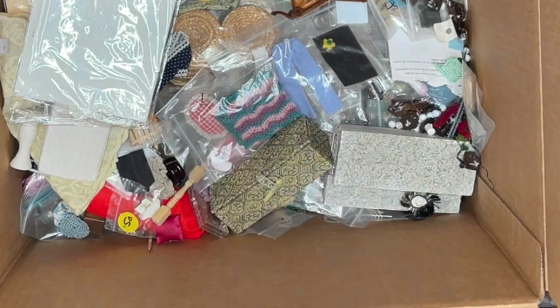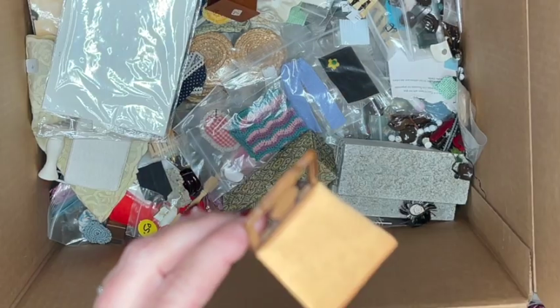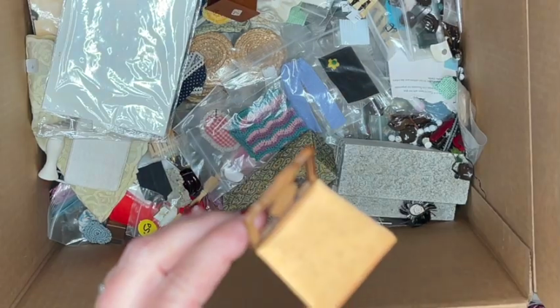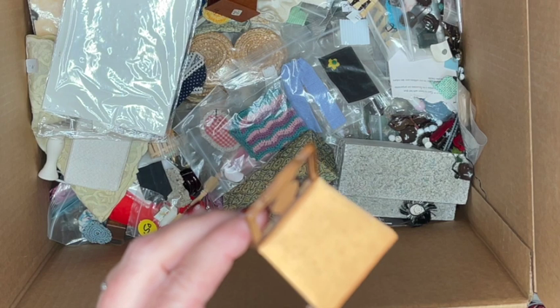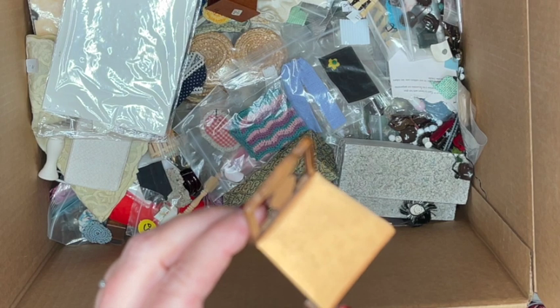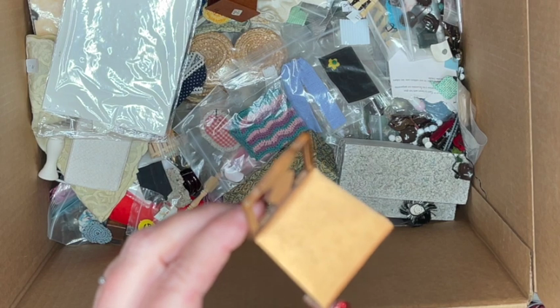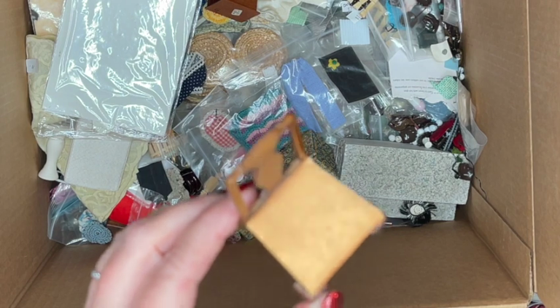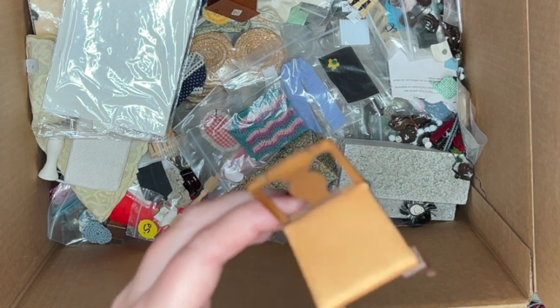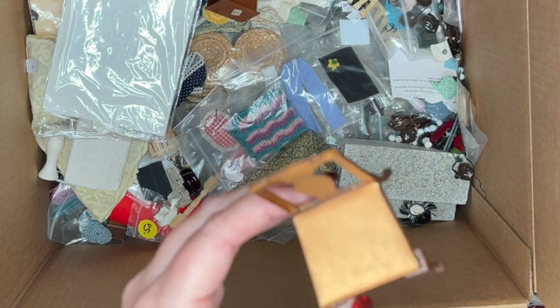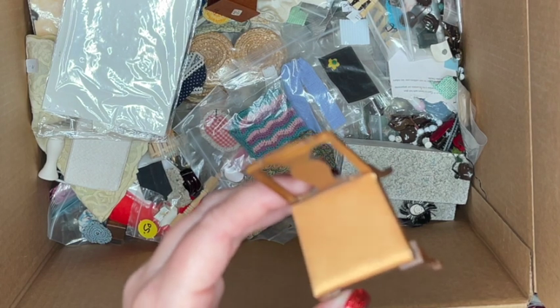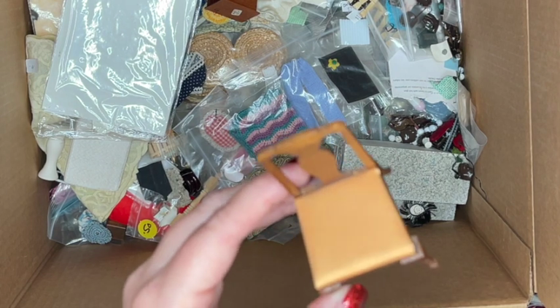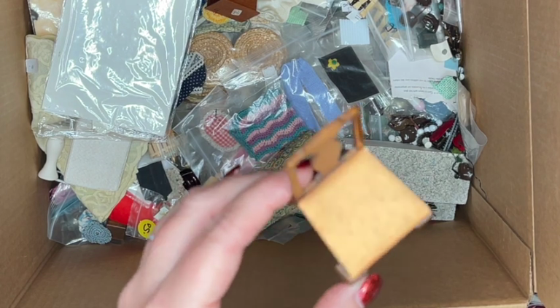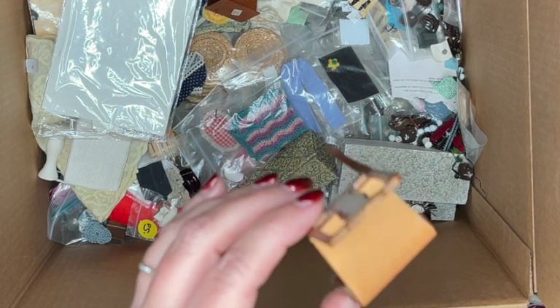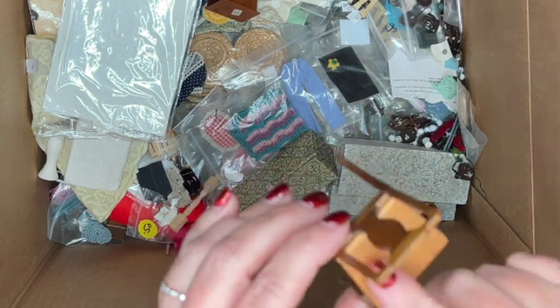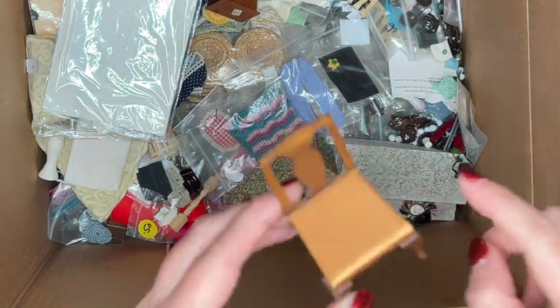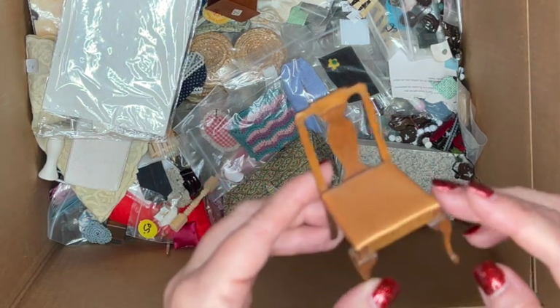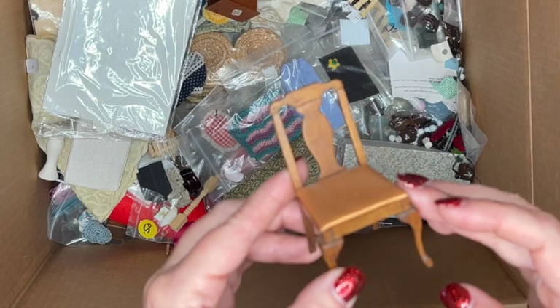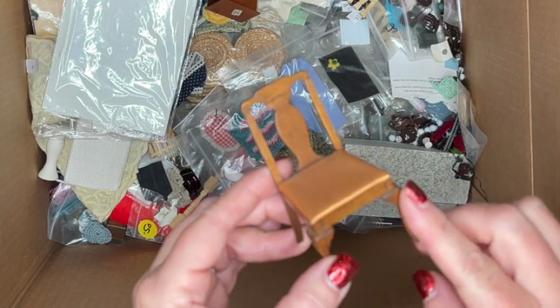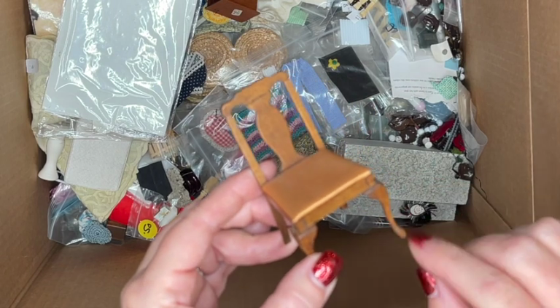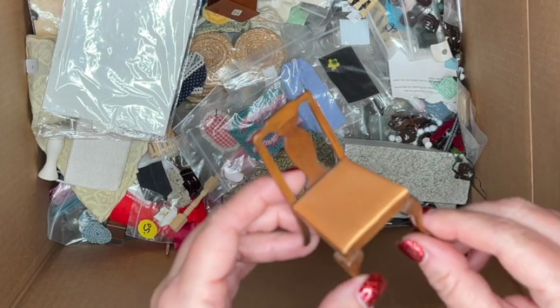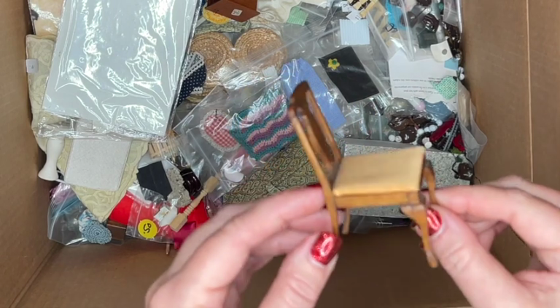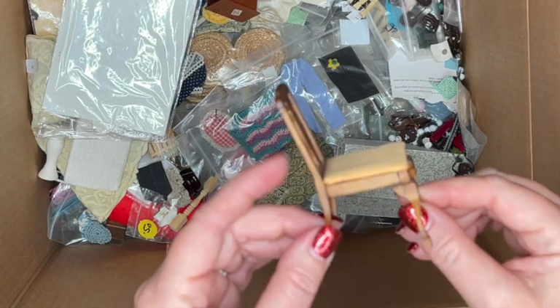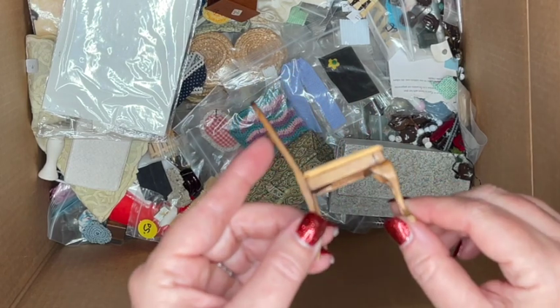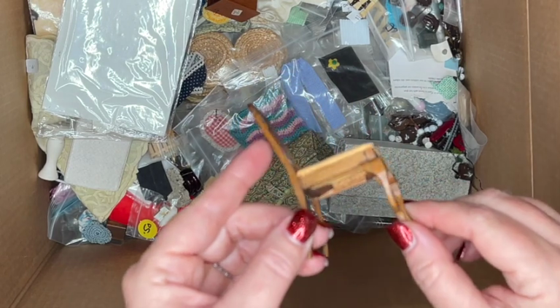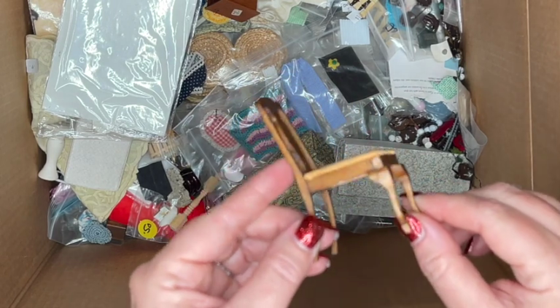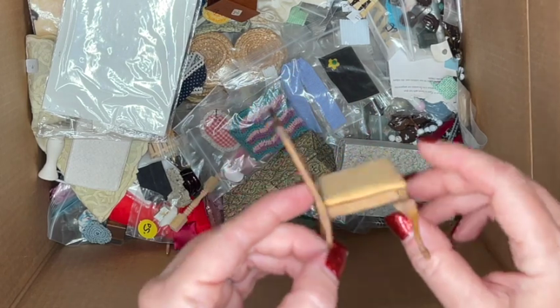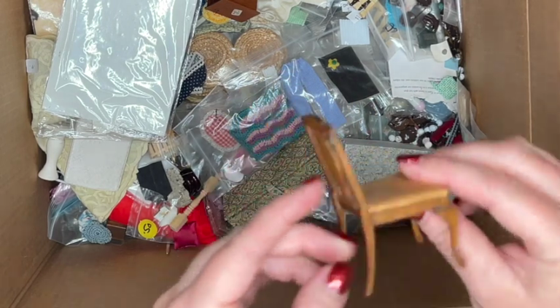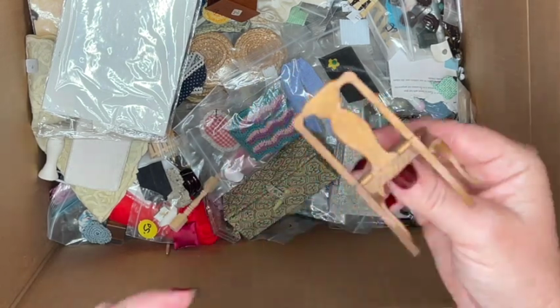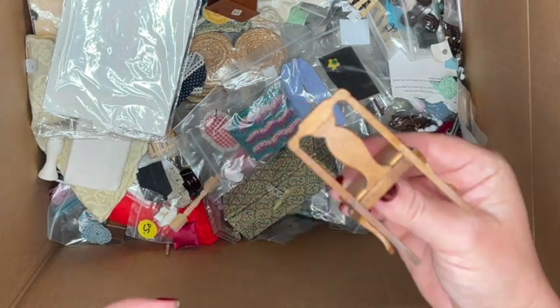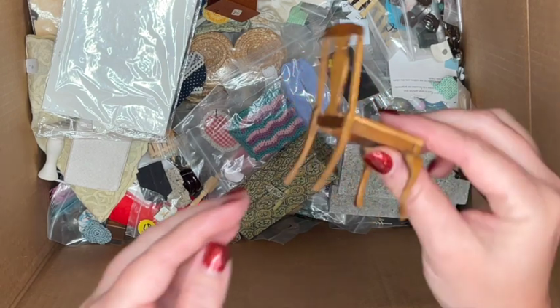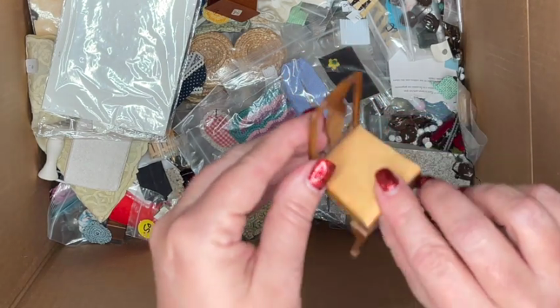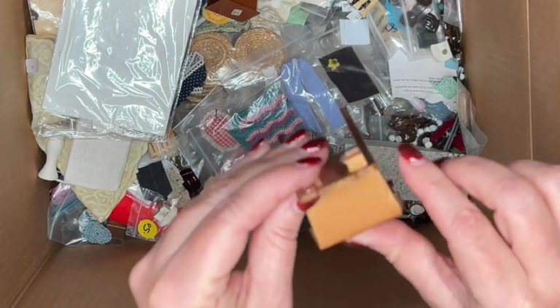This is a beautifully made chair — very traditional looking with kind of a fiddleback design. It feels very handmade but very well done, like an artisan put it together. Even the seat cushion is well done.